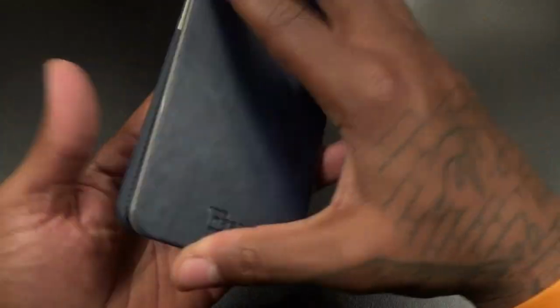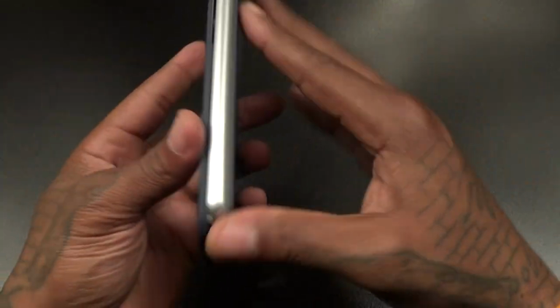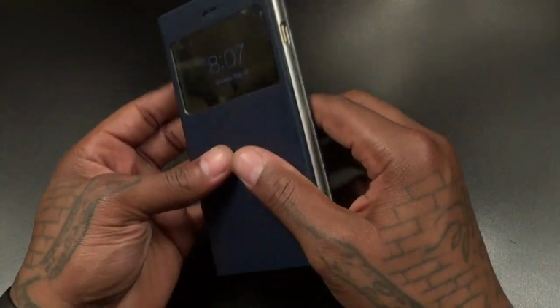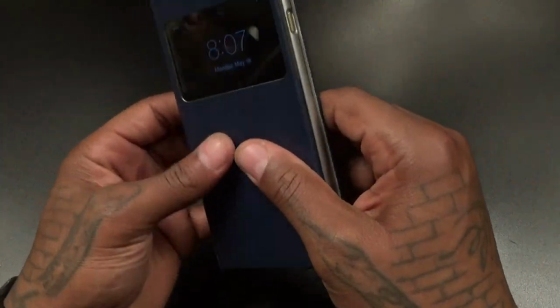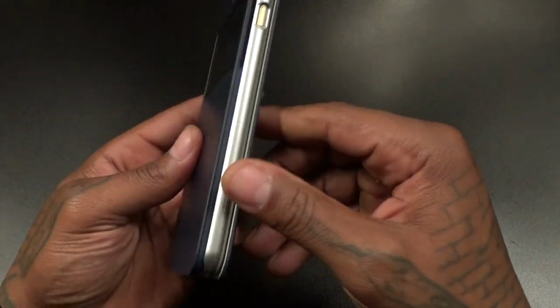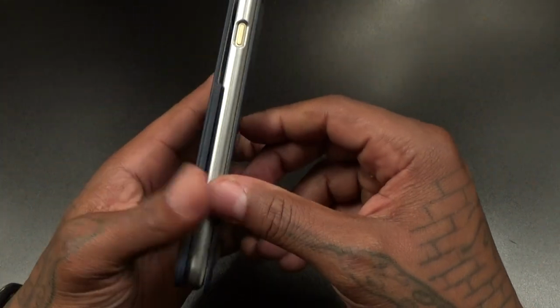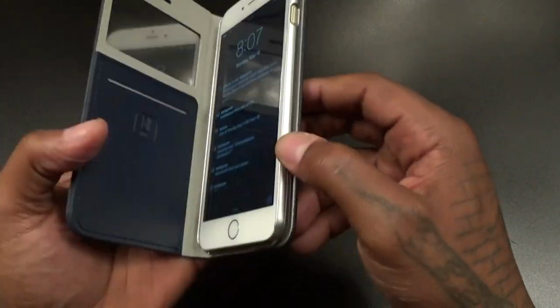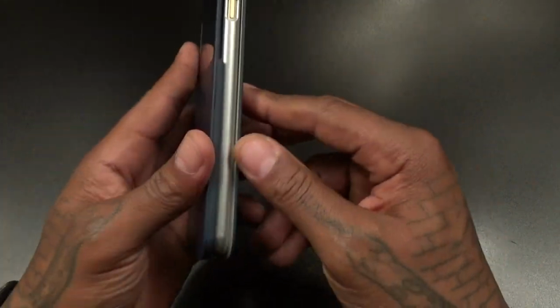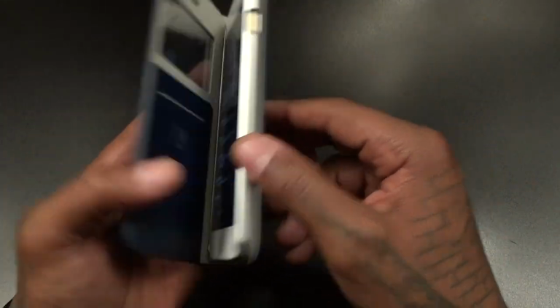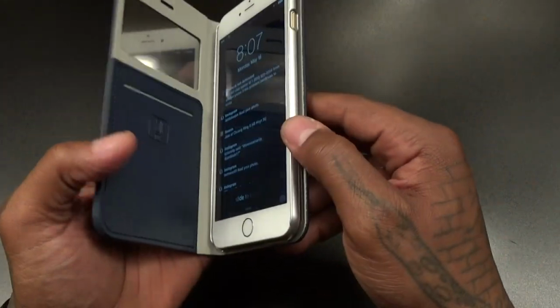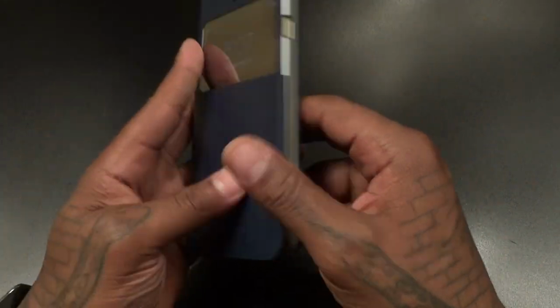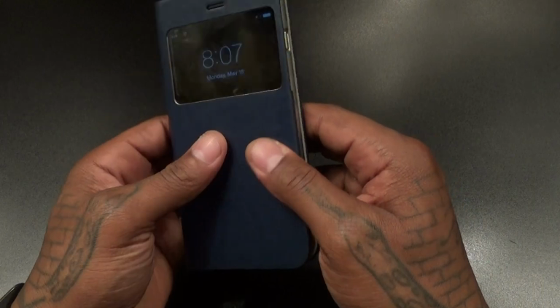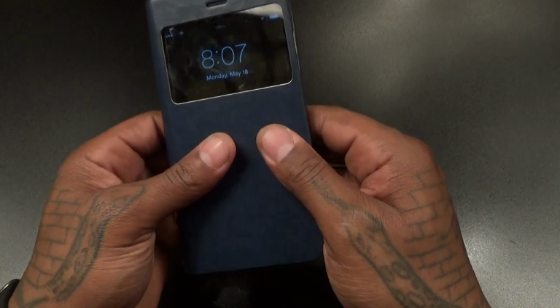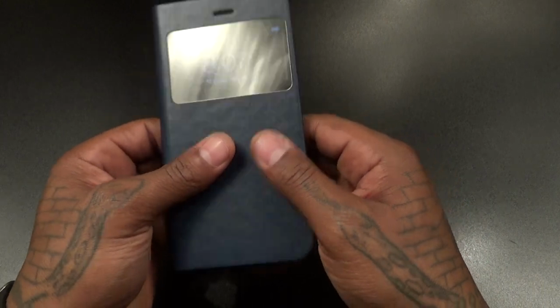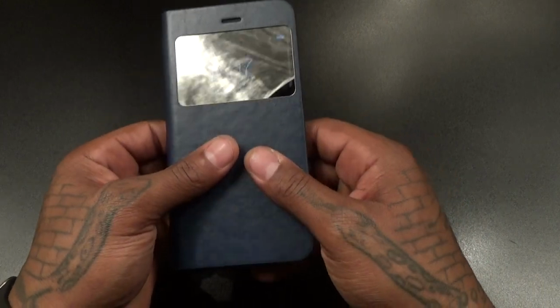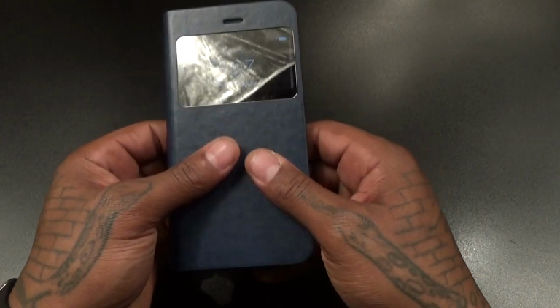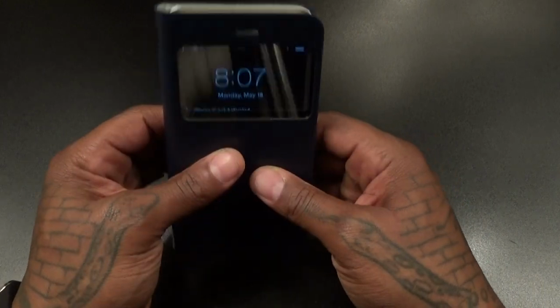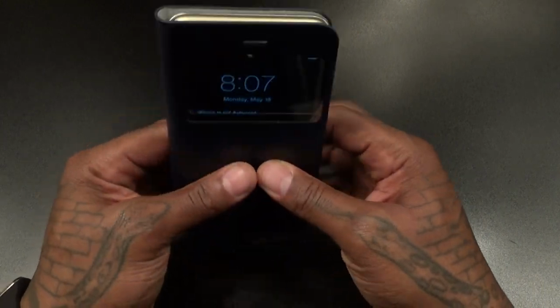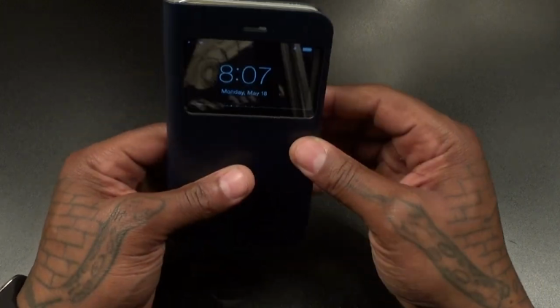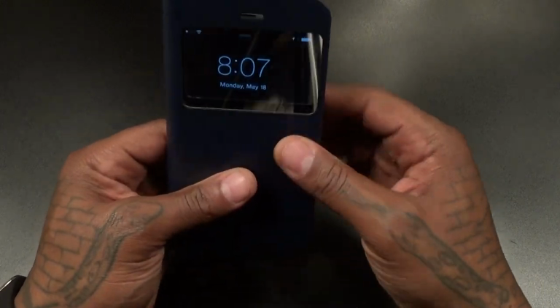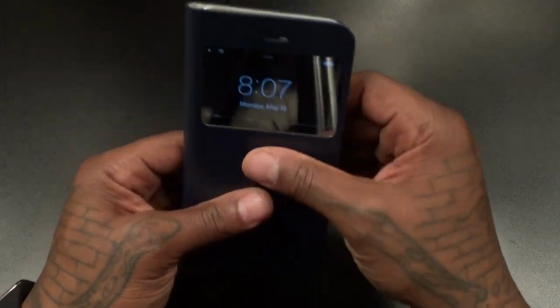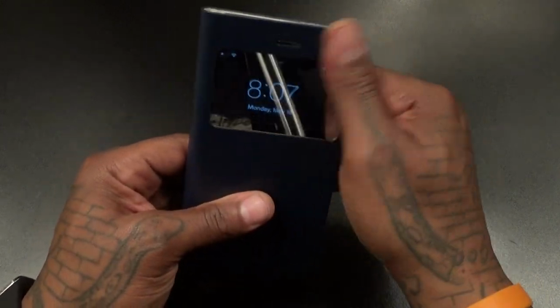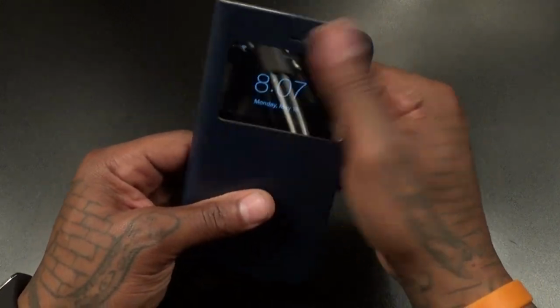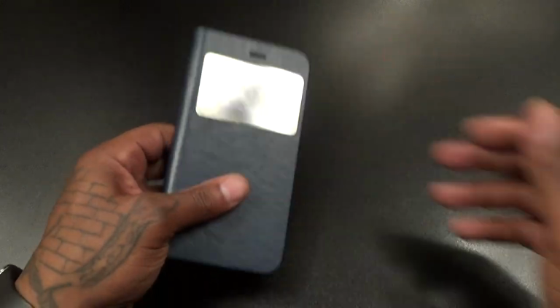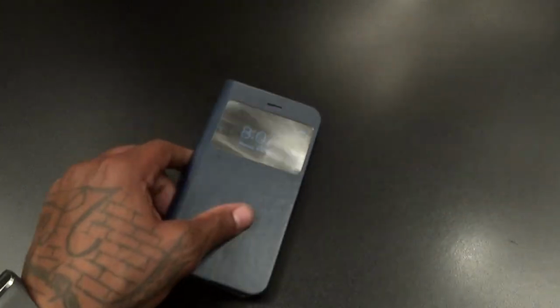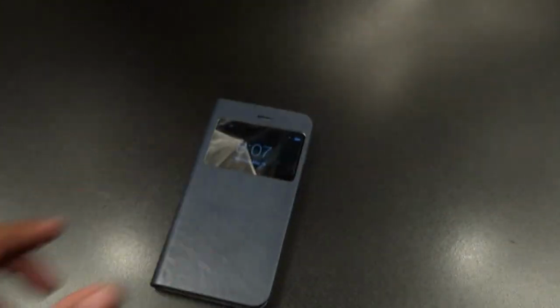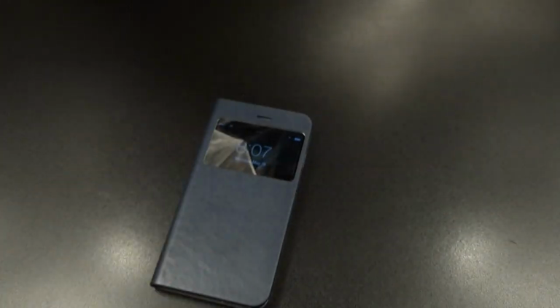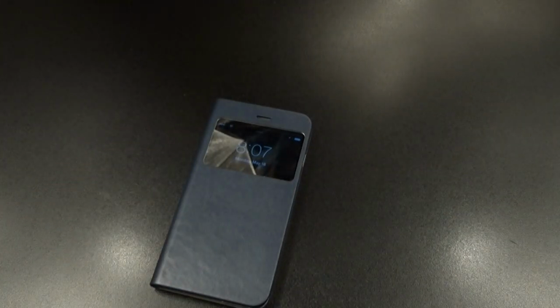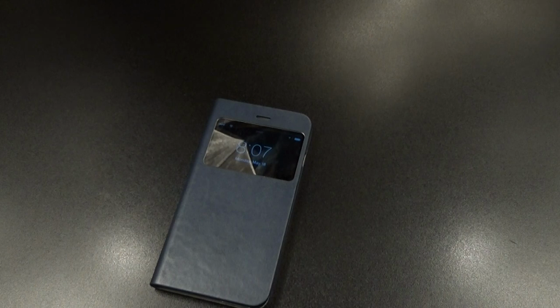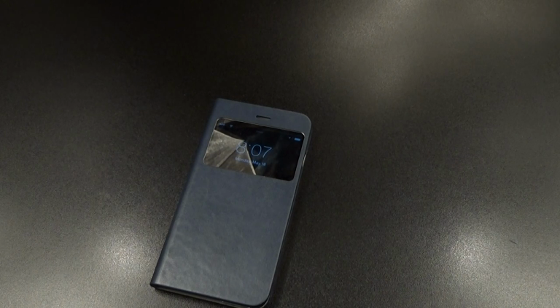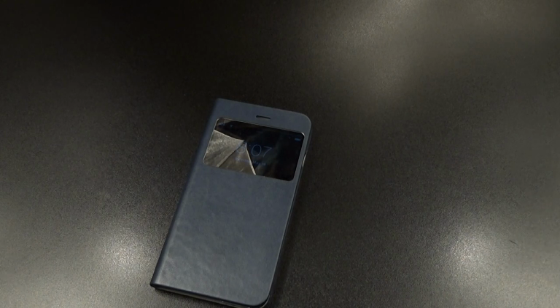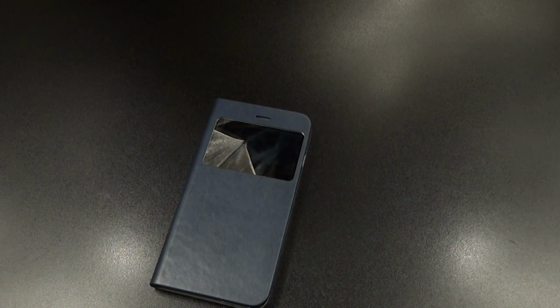The only thing is this is one of those cases that doesn't have a magnet or any locking mechanism, so you're gonna have to keep that in mind. Let me get a little cloth real quick and shine it up — keep it nice and shiny.